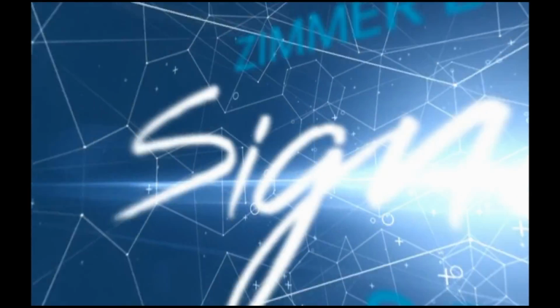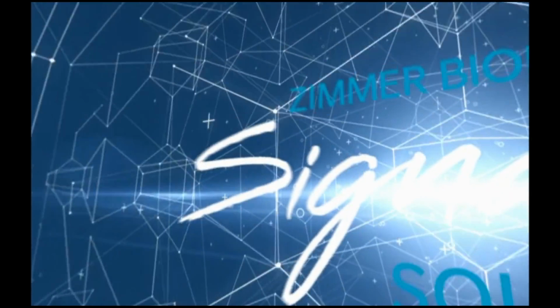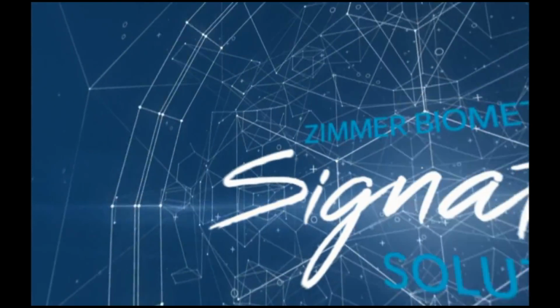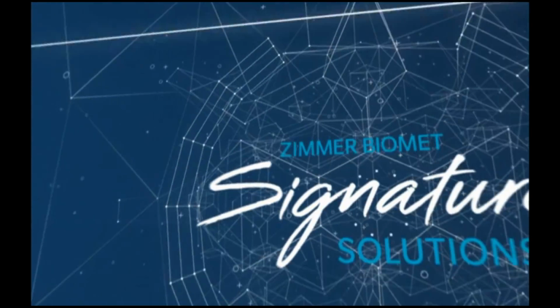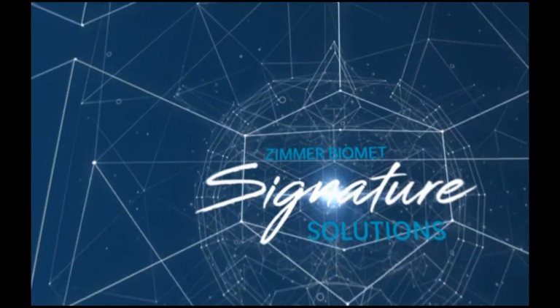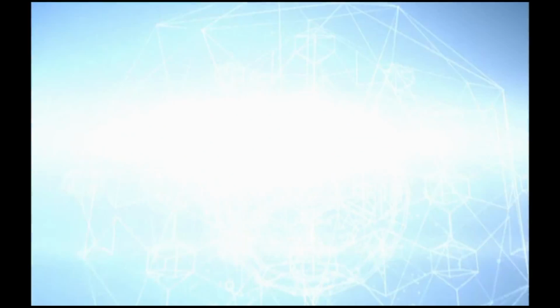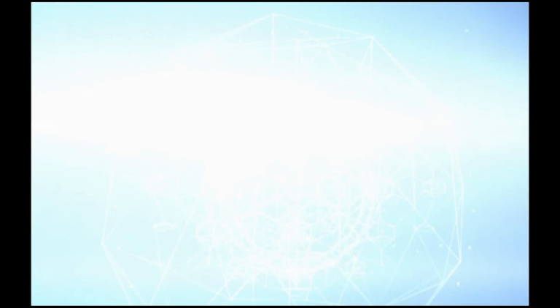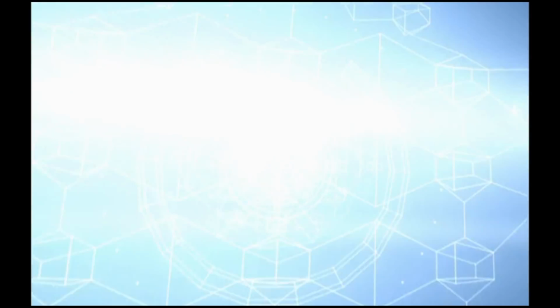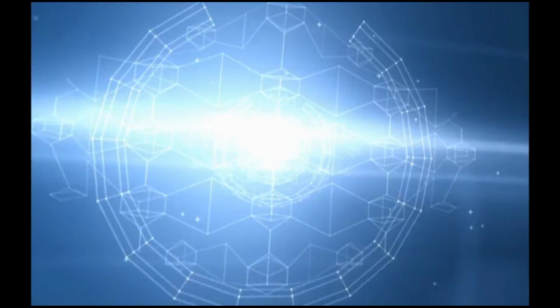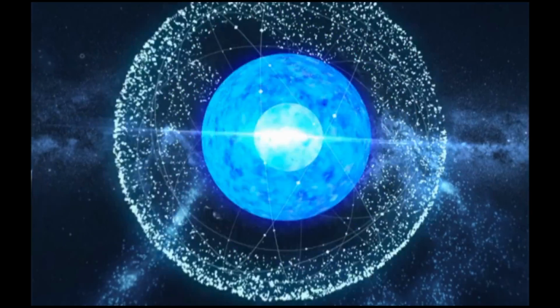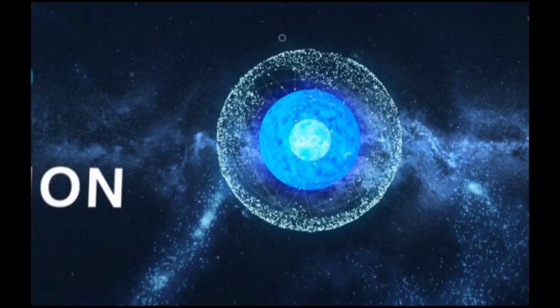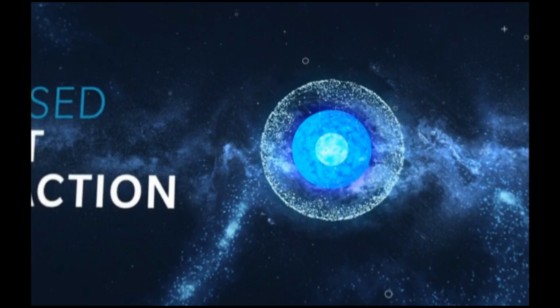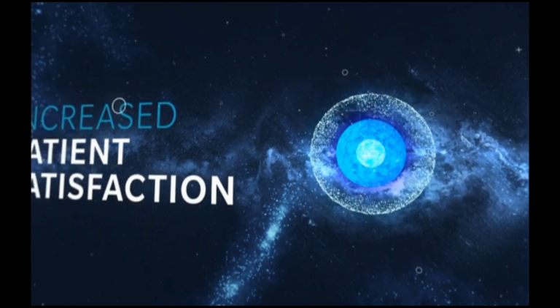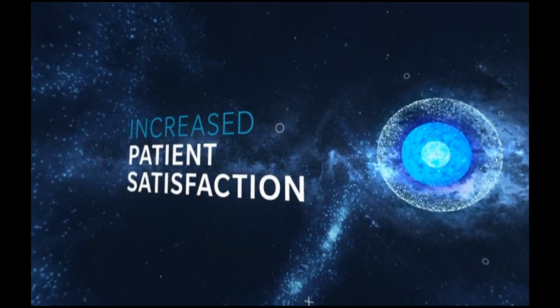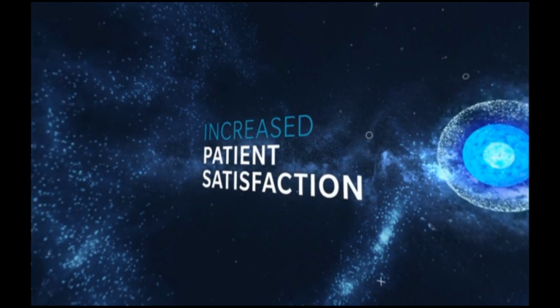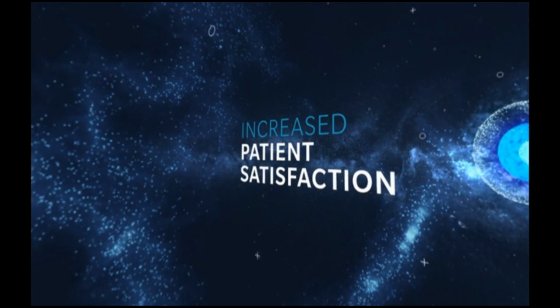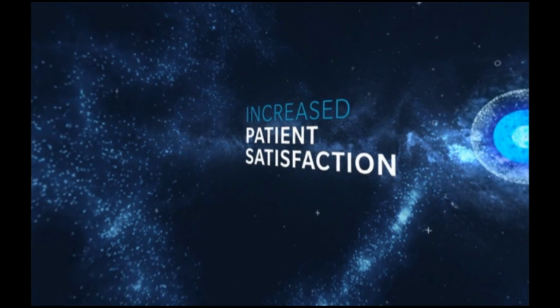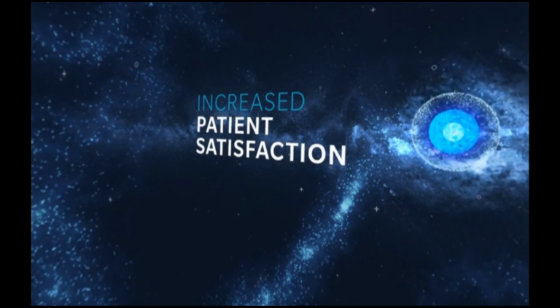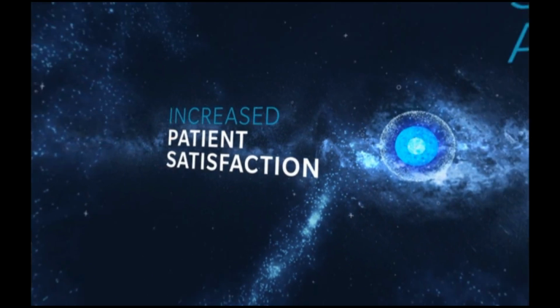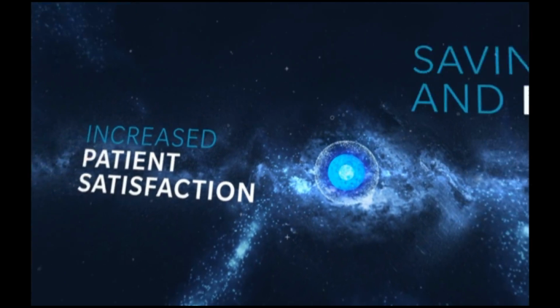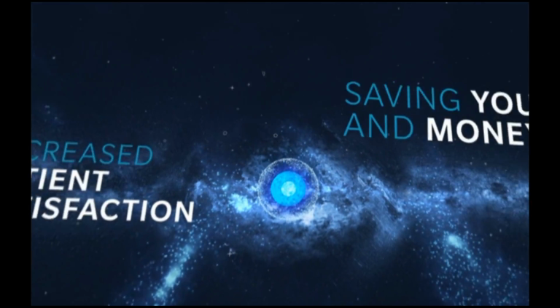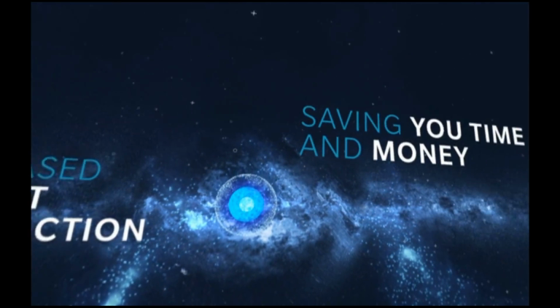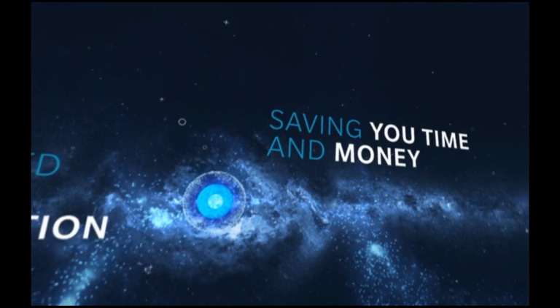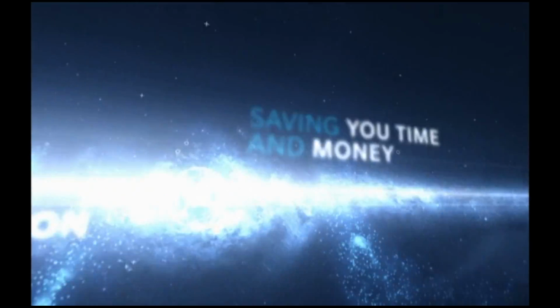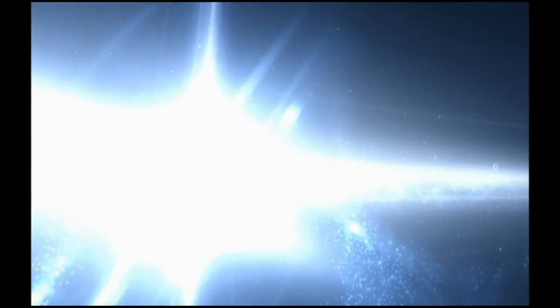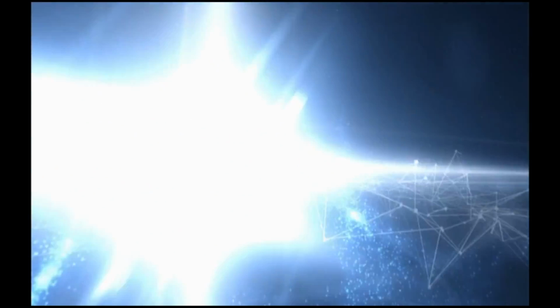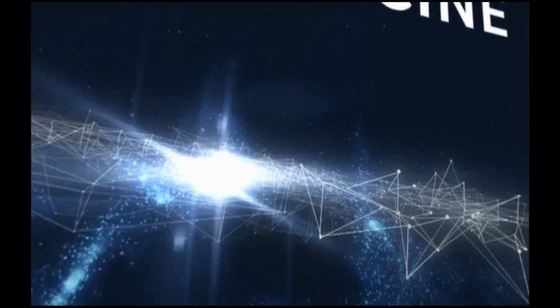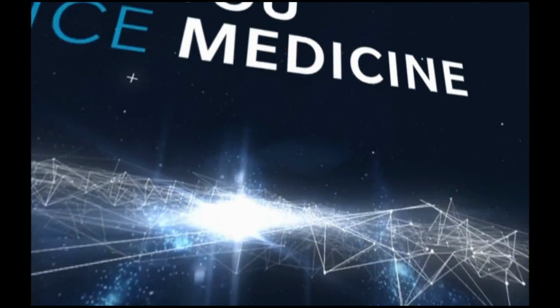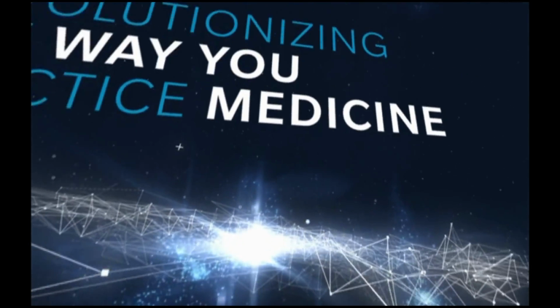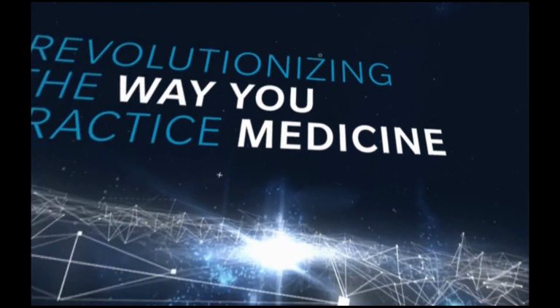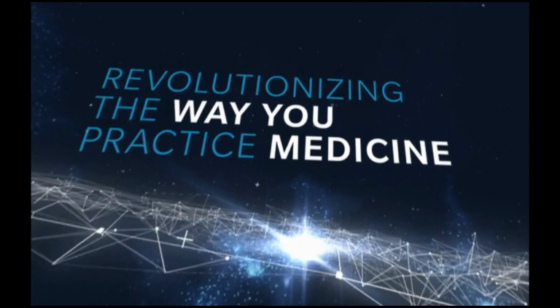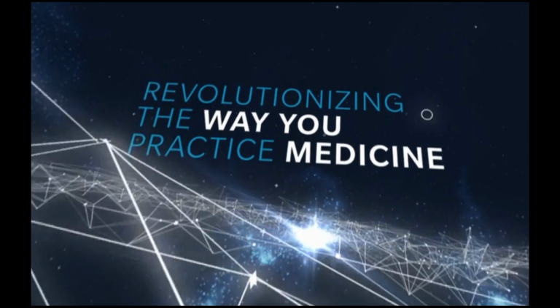Zimmer Biomed Signature Solutions: creating happier patients, saving you time and money, and revolutionizing the way you practice medicine.